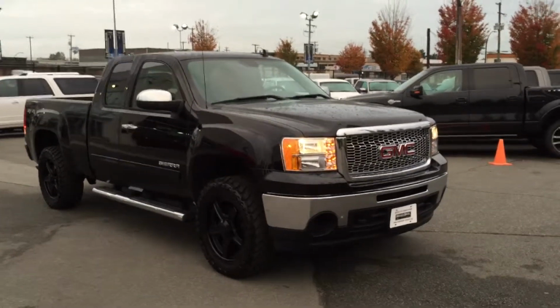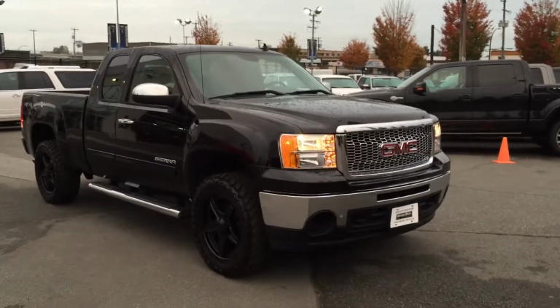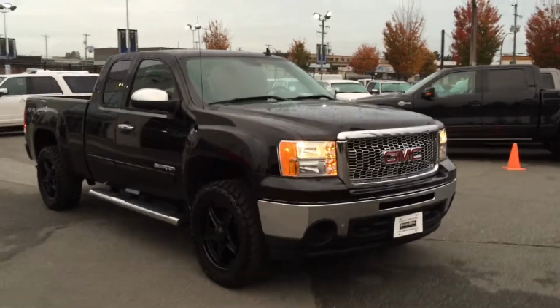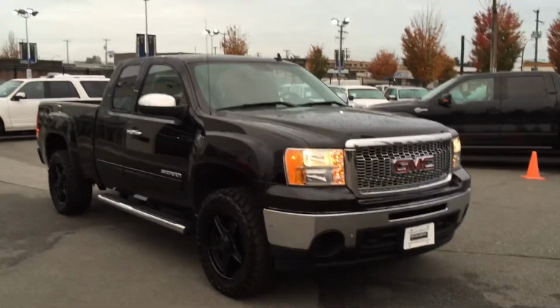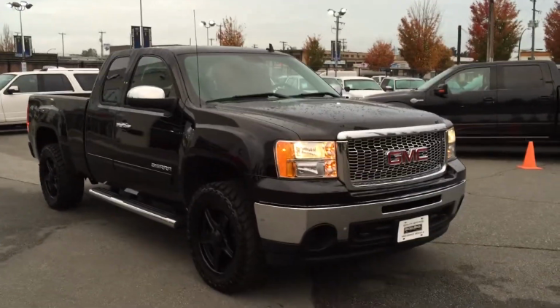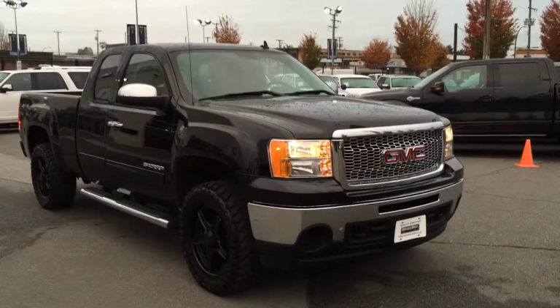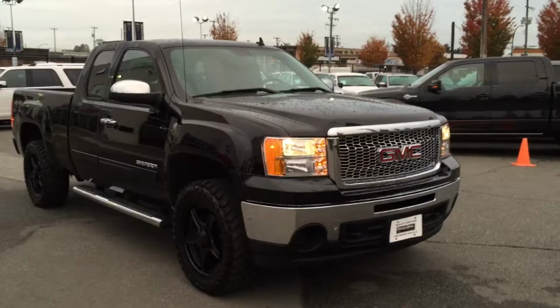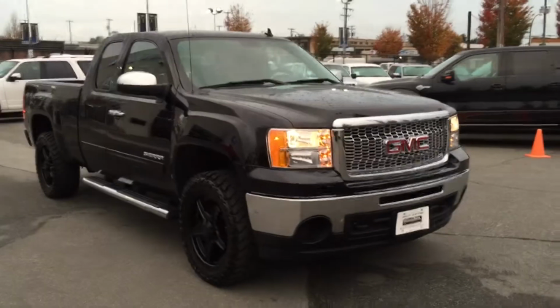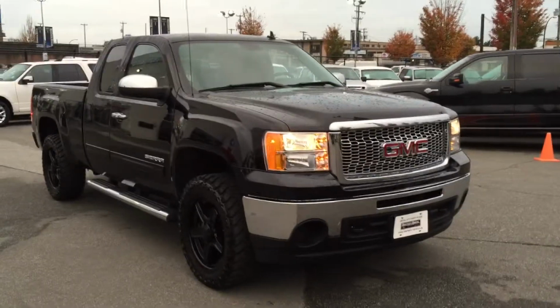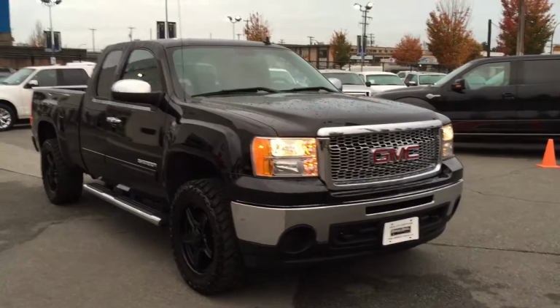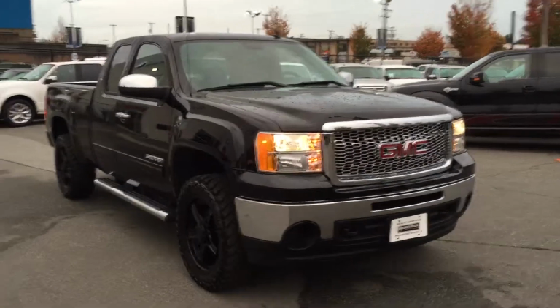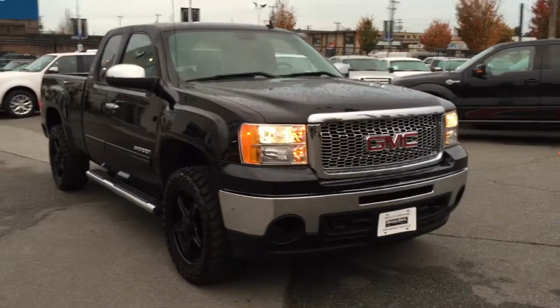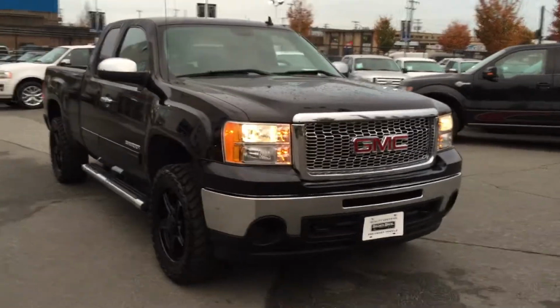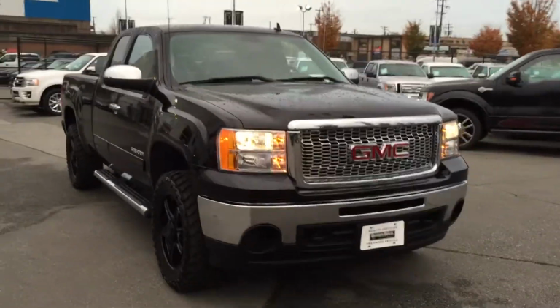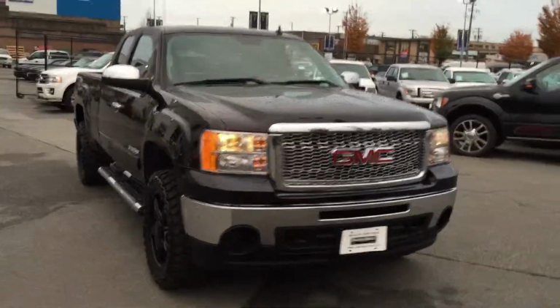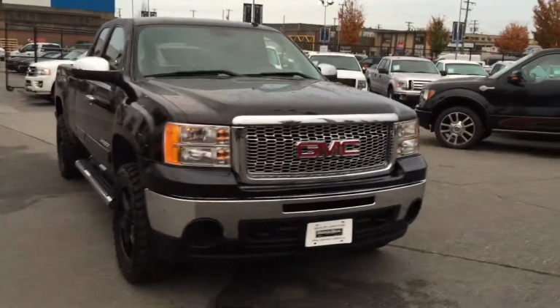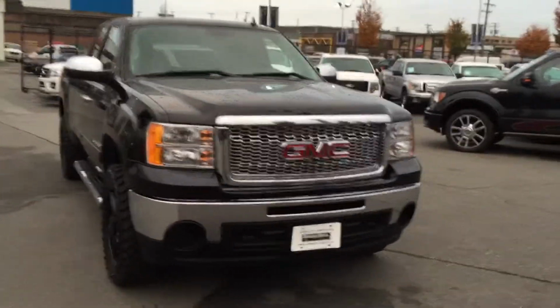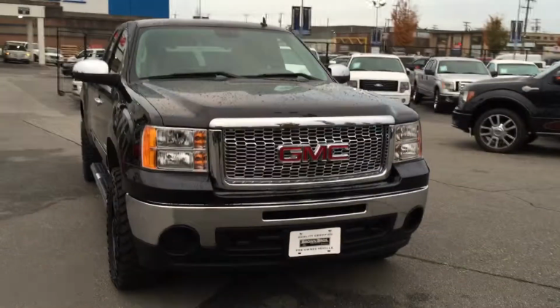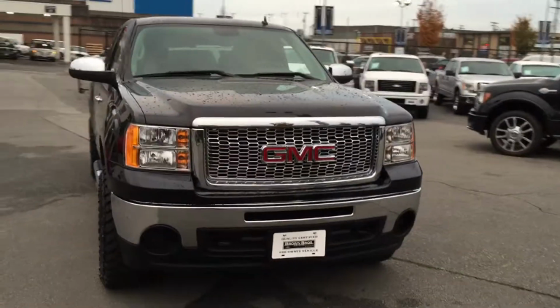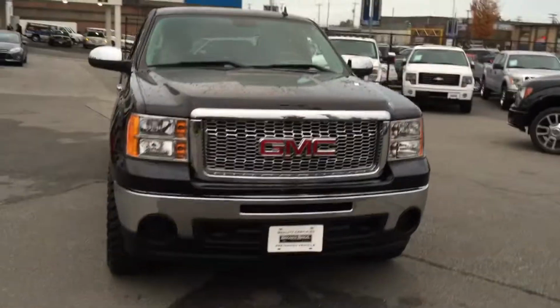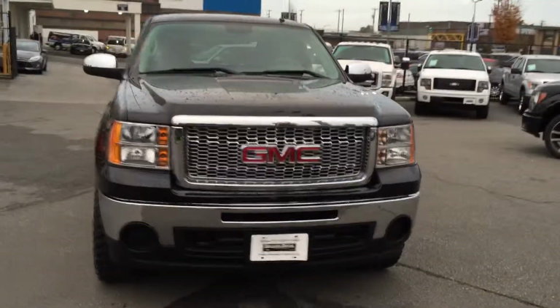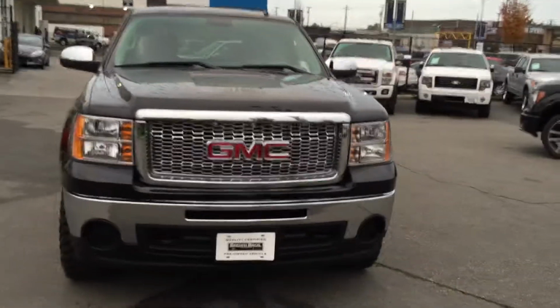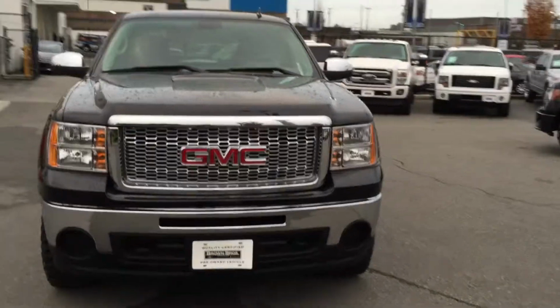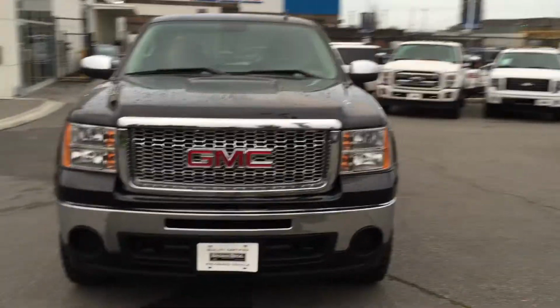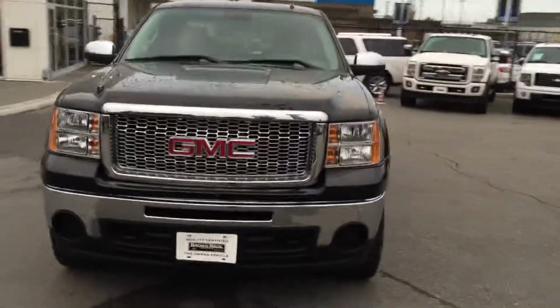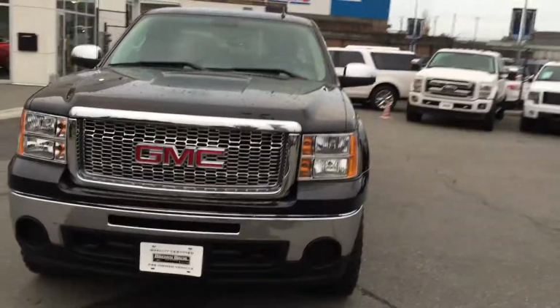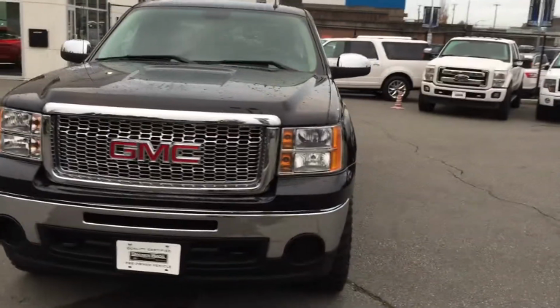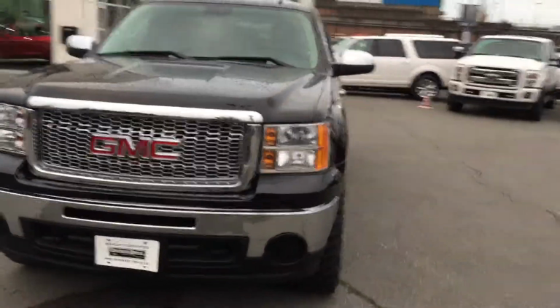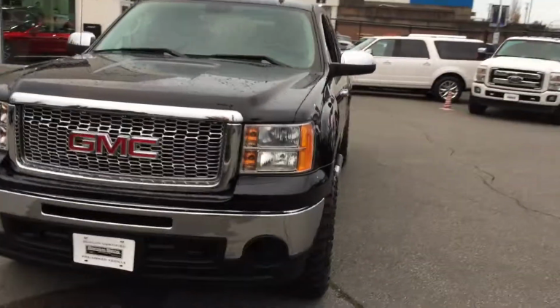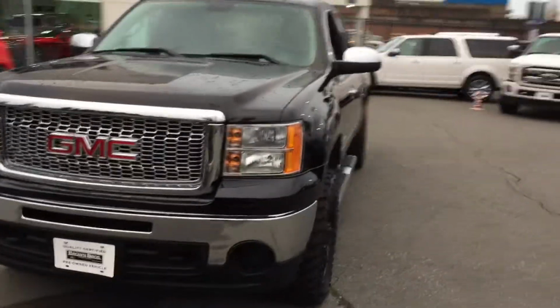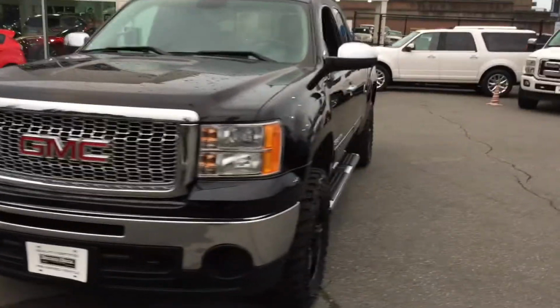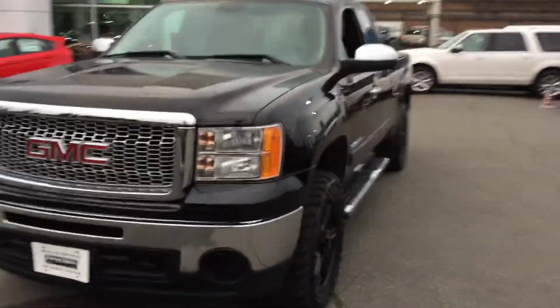2011 GMC, this is an SLE, local, 57,000 — just under 300 kilometers.